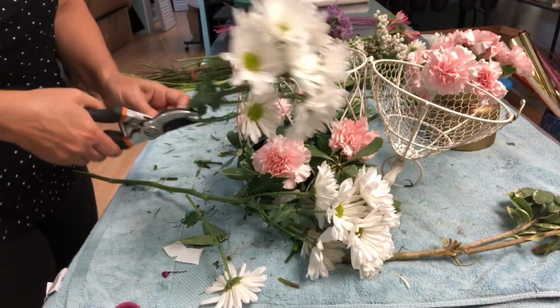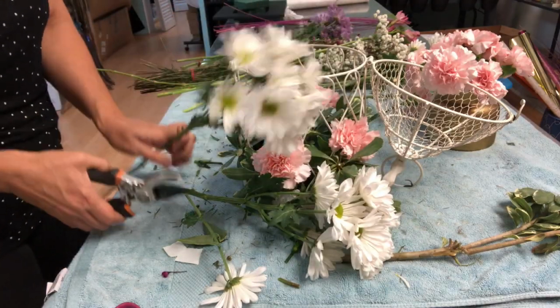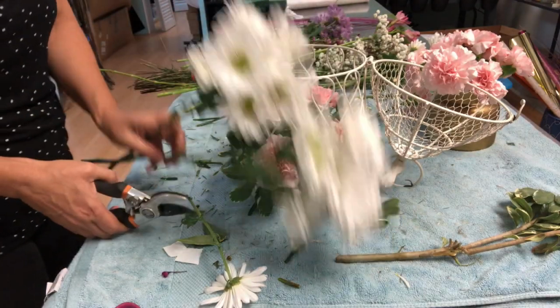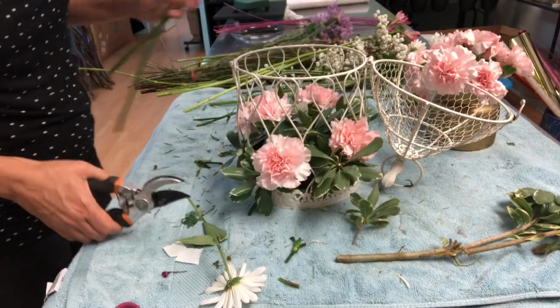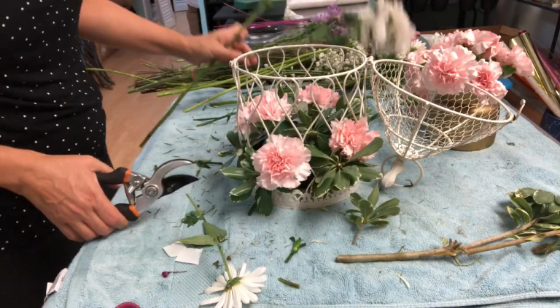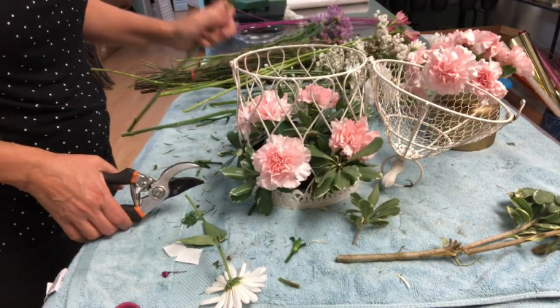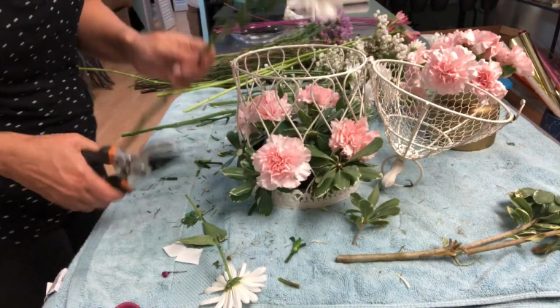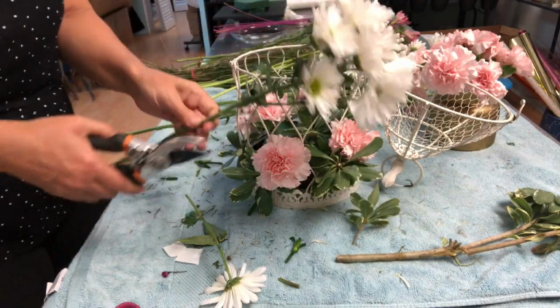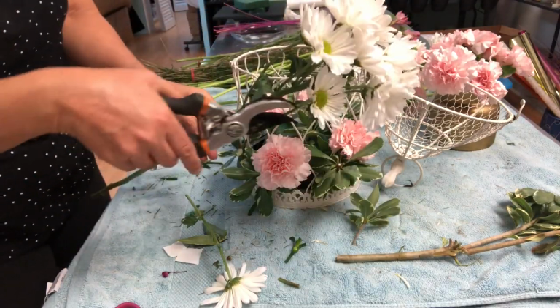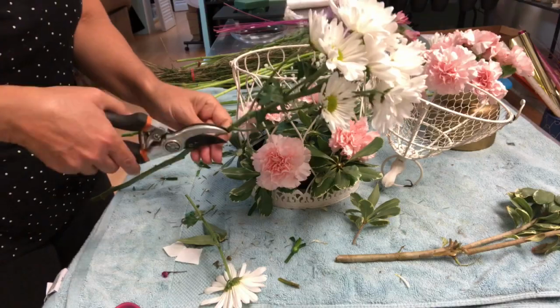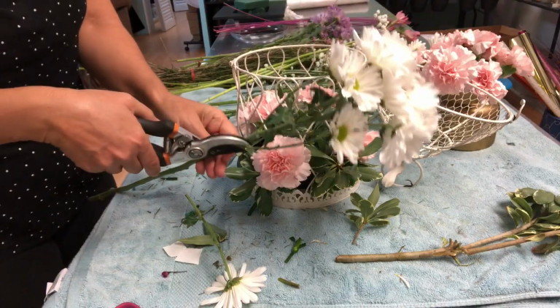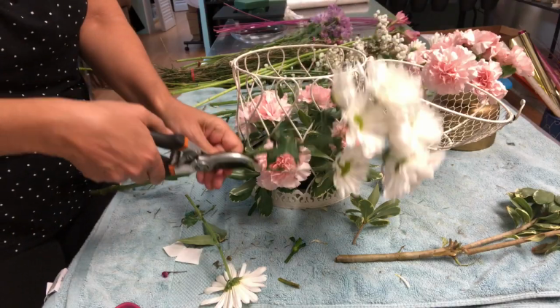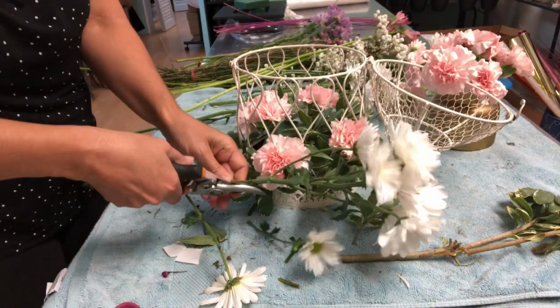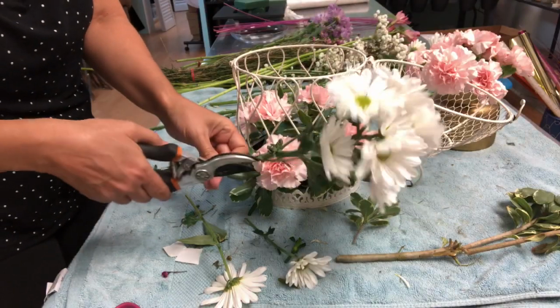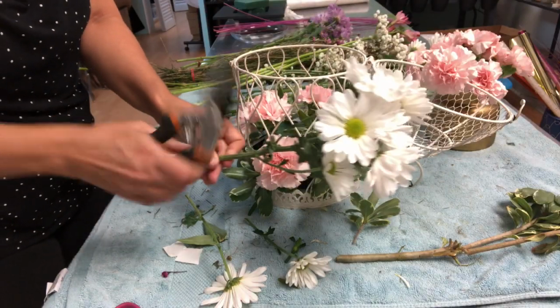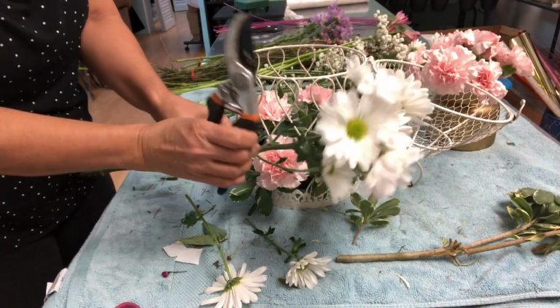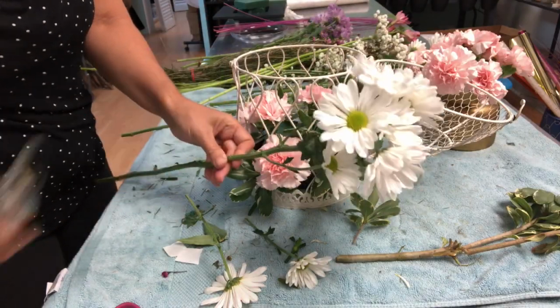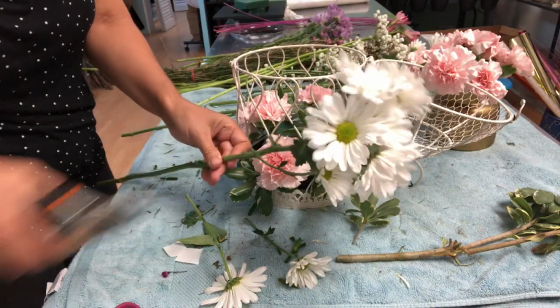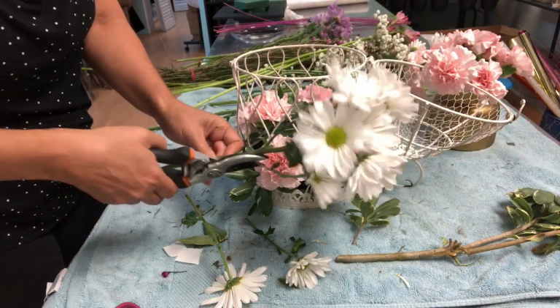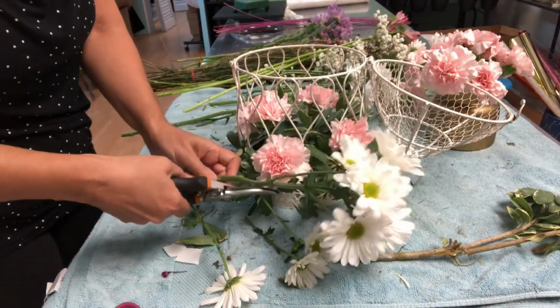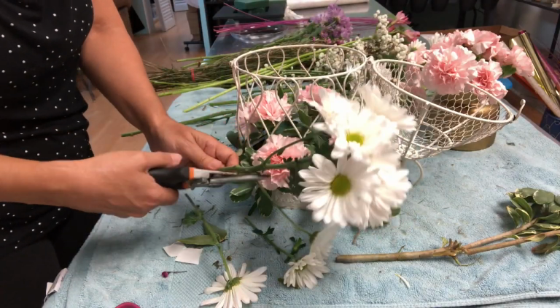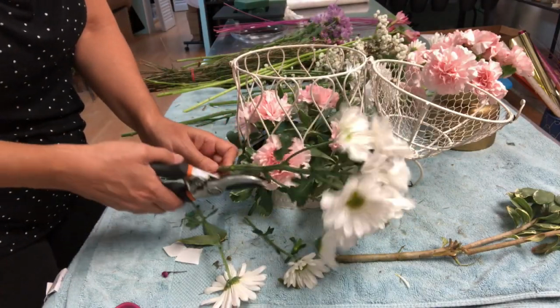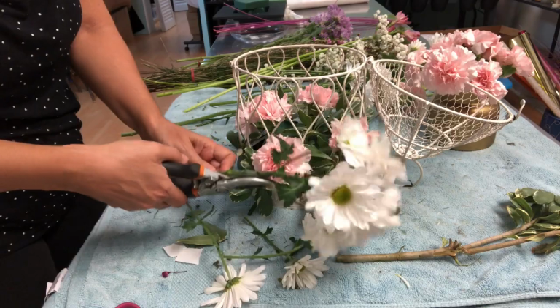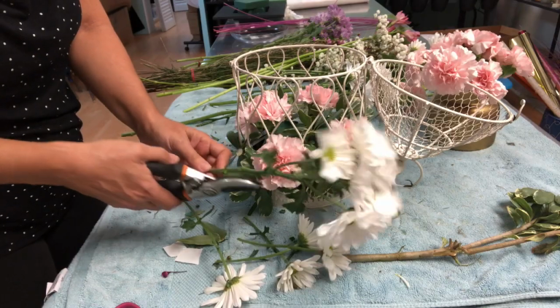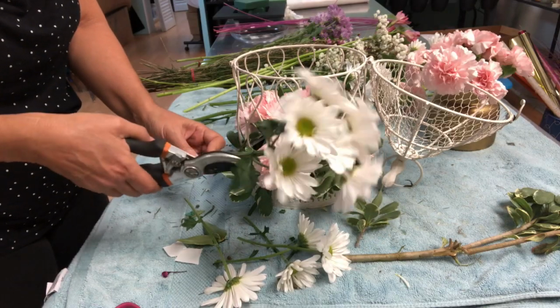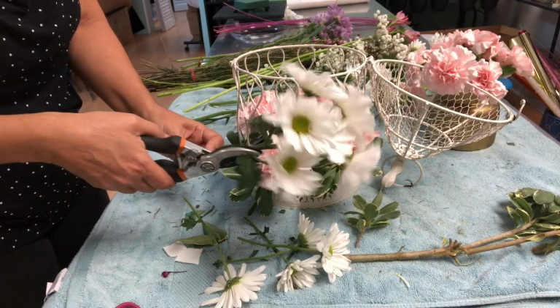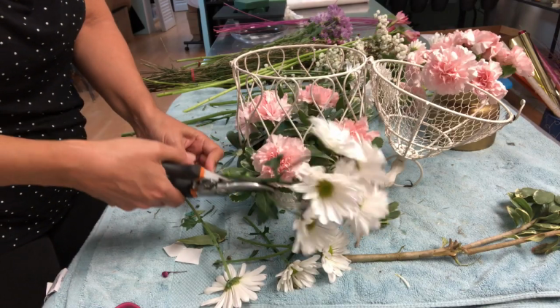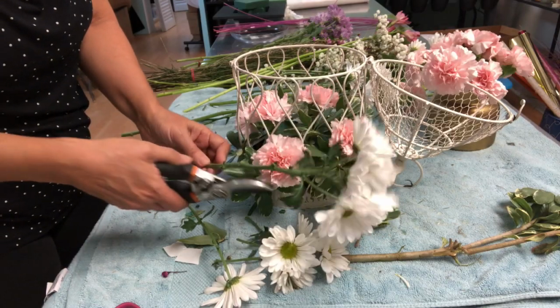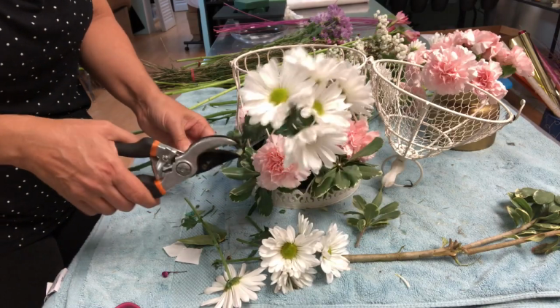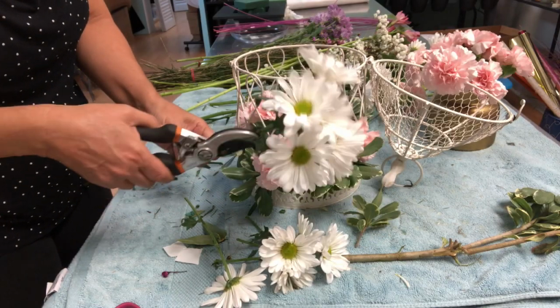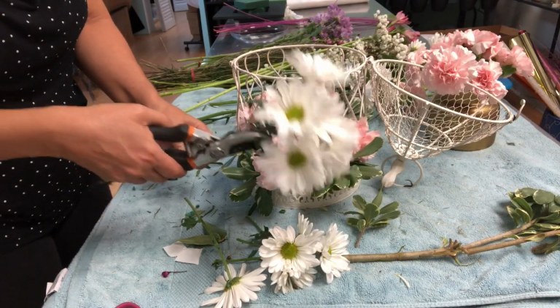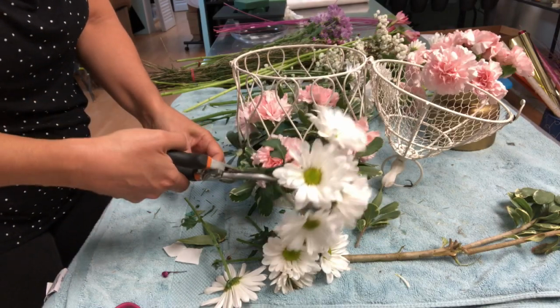Remember what I always said: start cutting the lower flowers first, so you're going to keep the long stems with the flowers on the top.